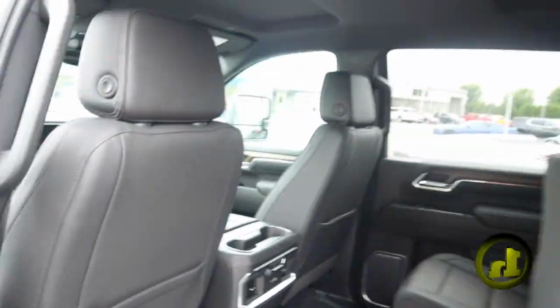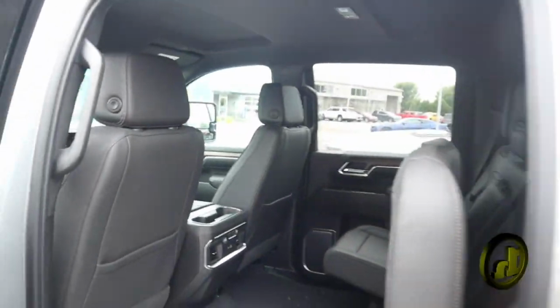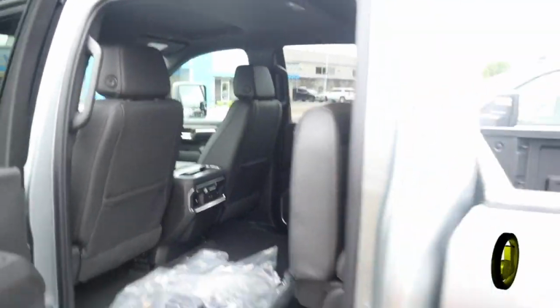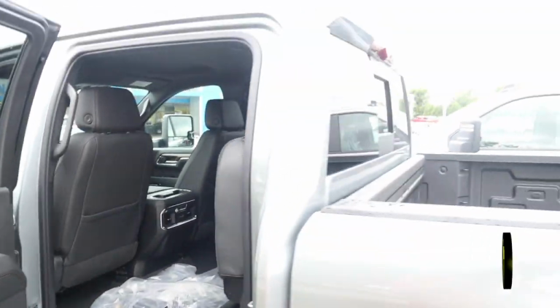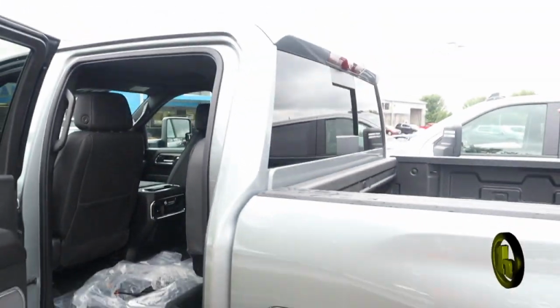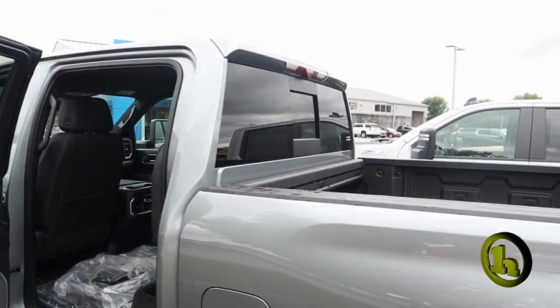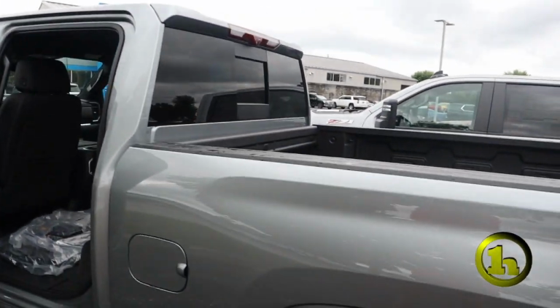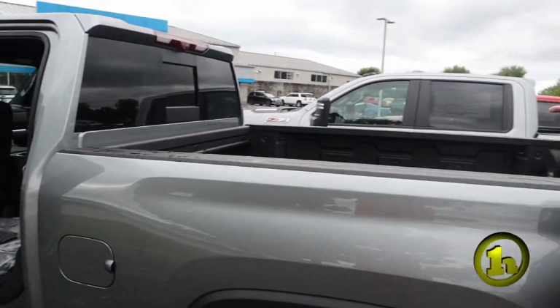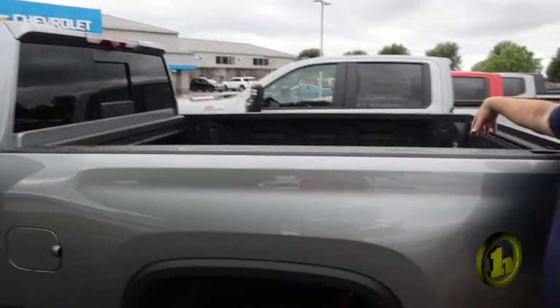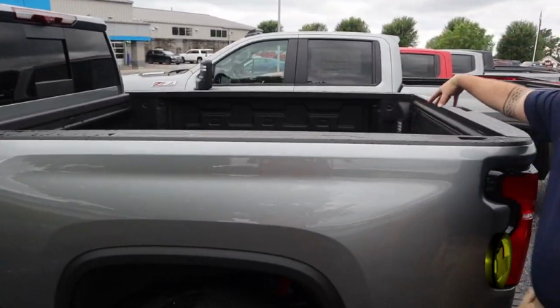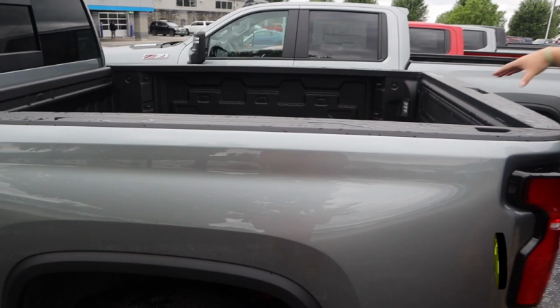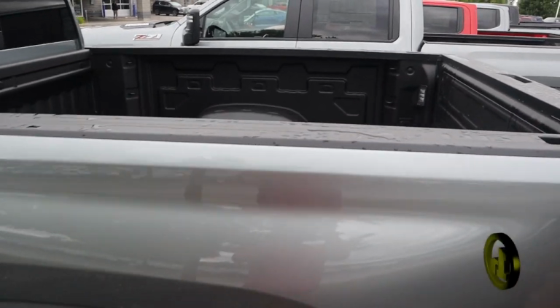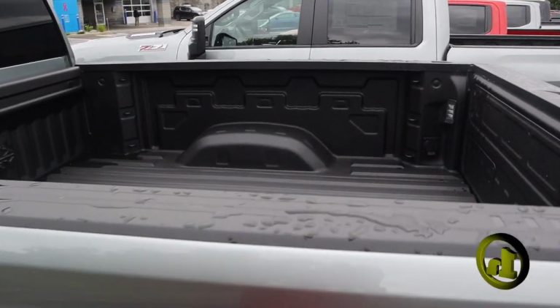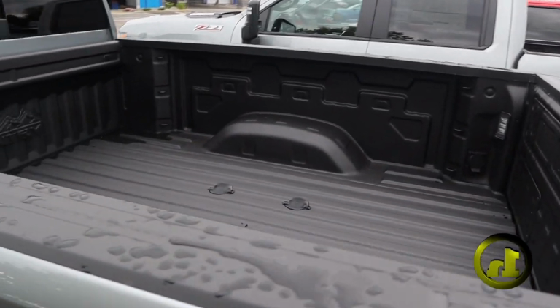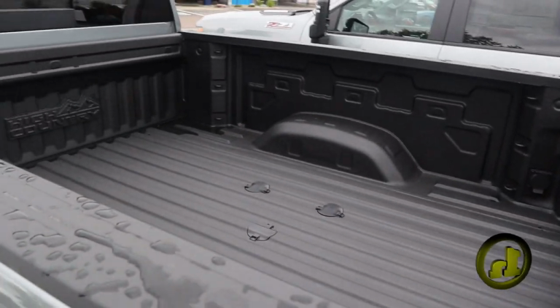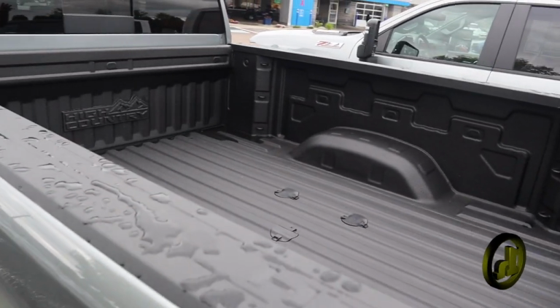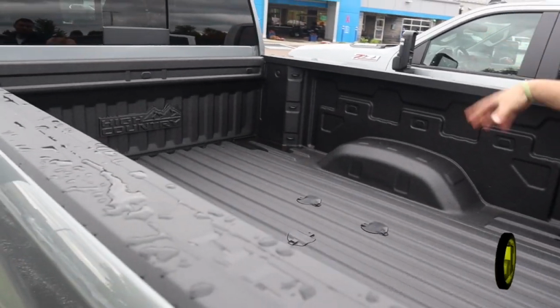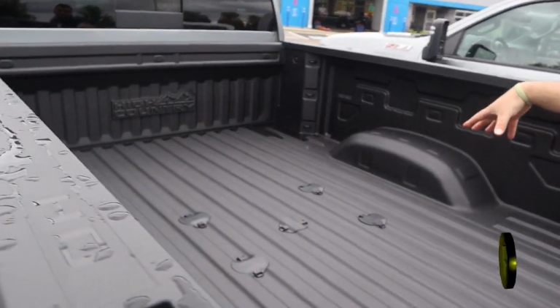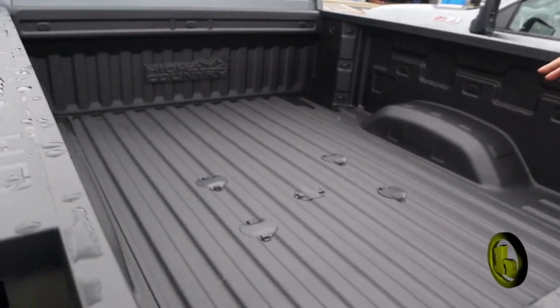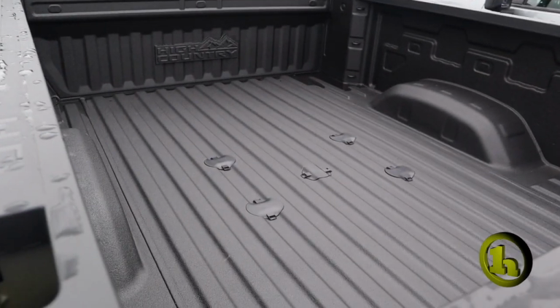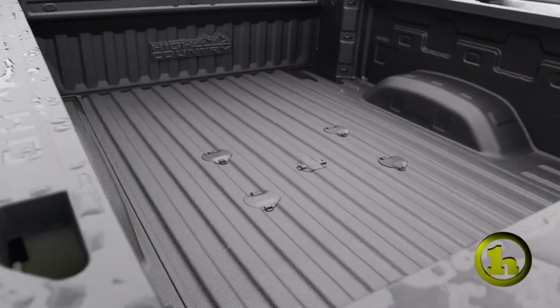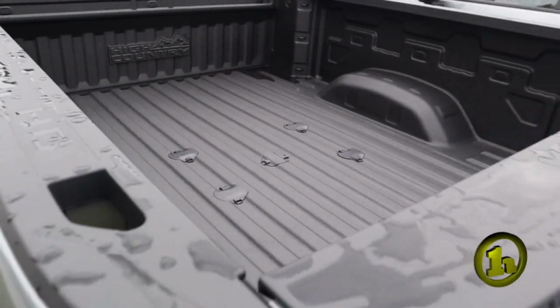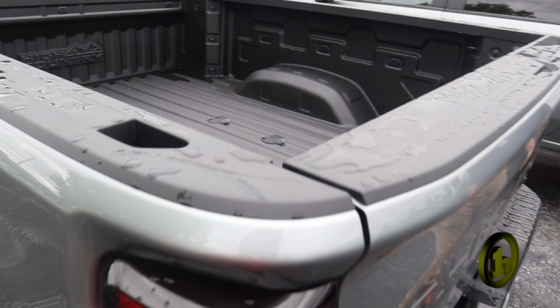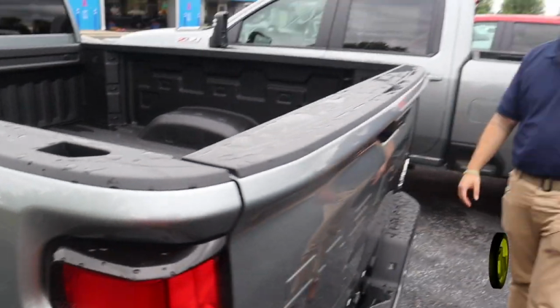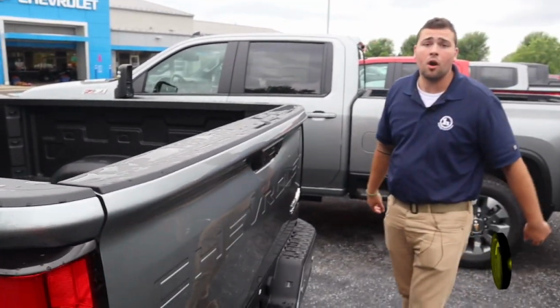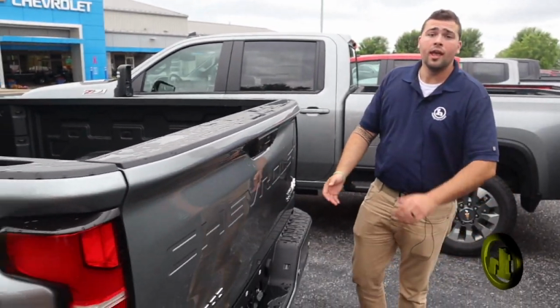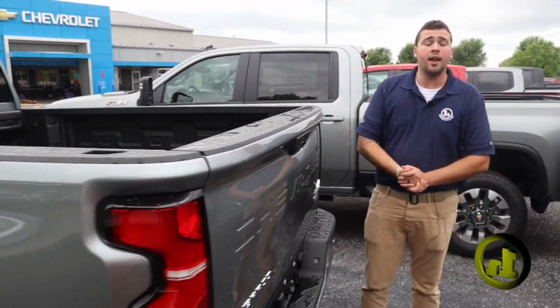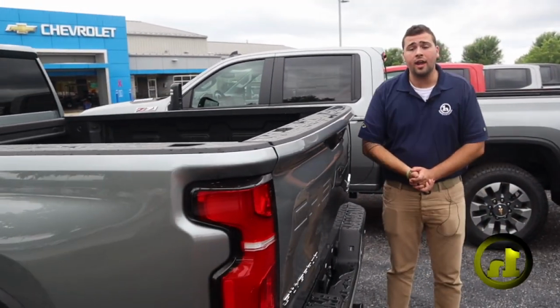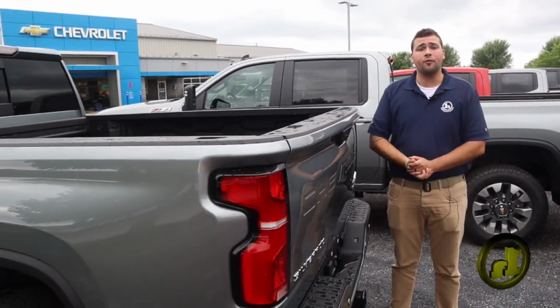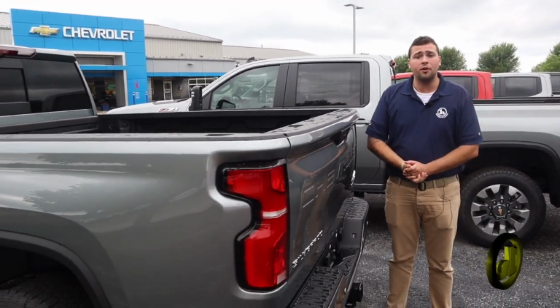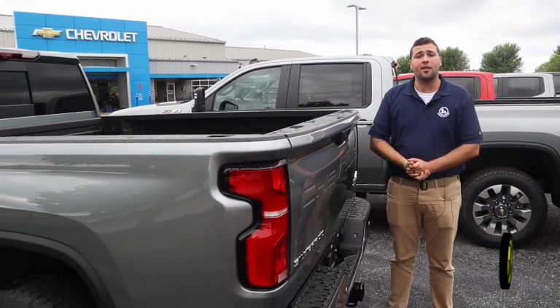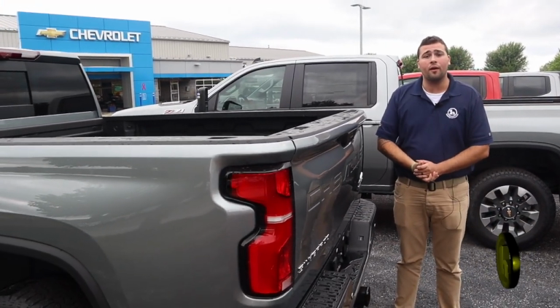Heated rear seats, power sliding back window. This one does have the Chevy Tech spray-in bed liner all ready to go, and also has the fifth wheel hookup ready to go. So this truck is ready to hit the road and get ready for whatever you've got planned for it.